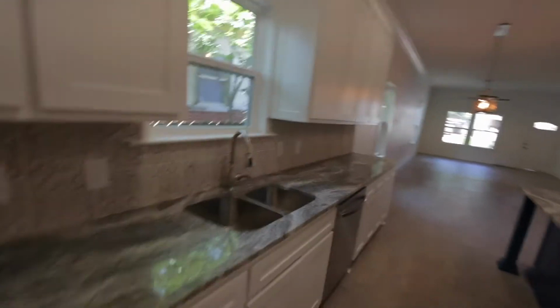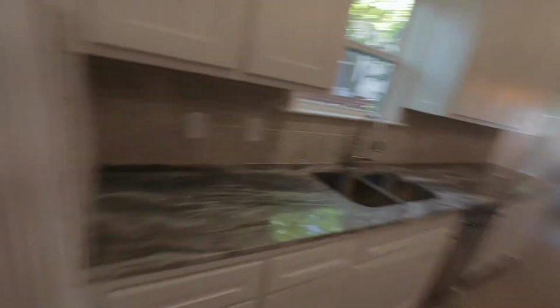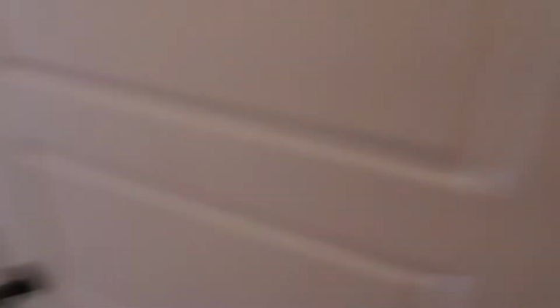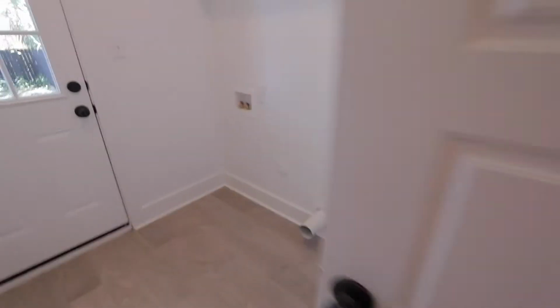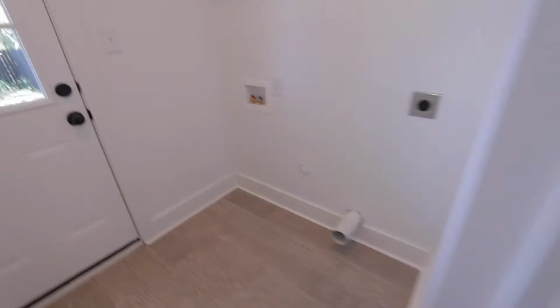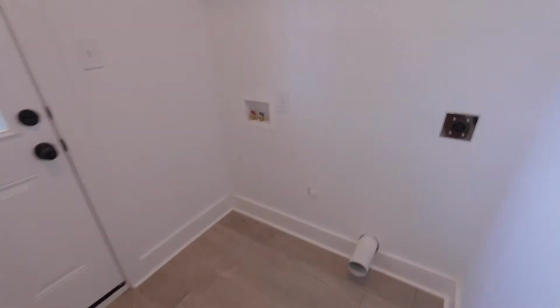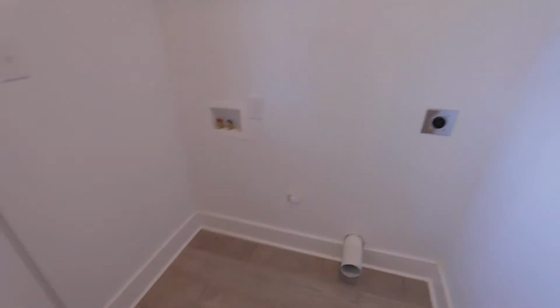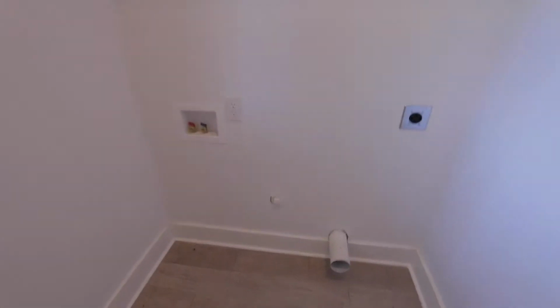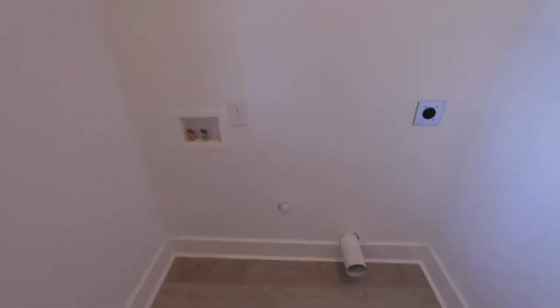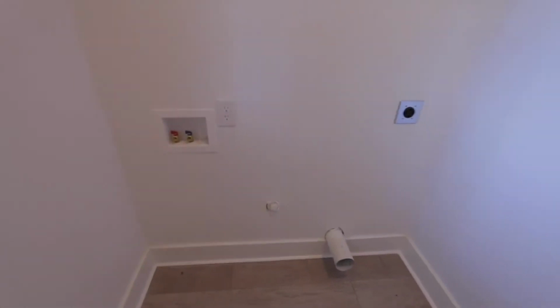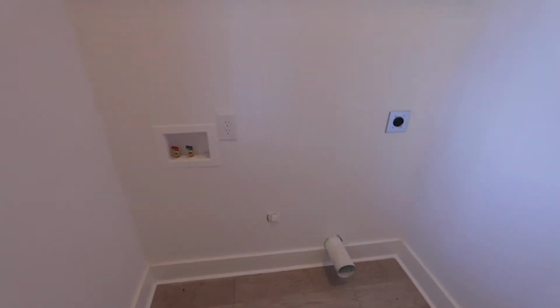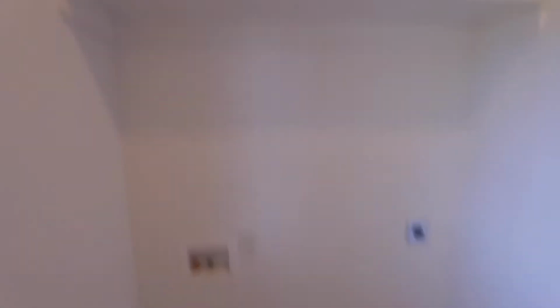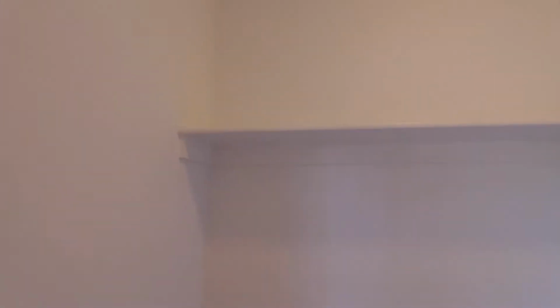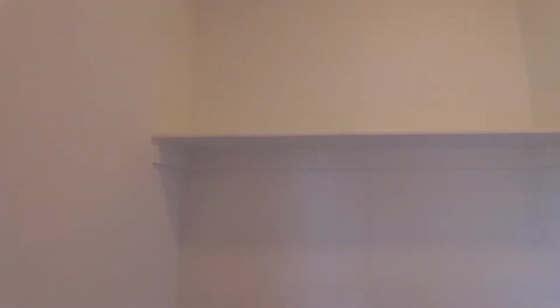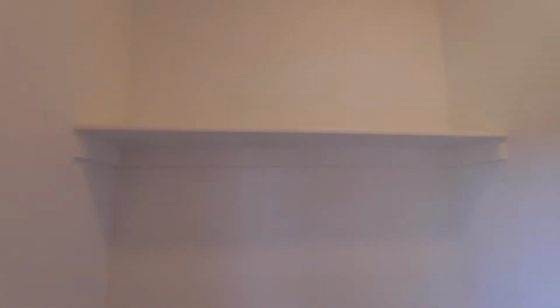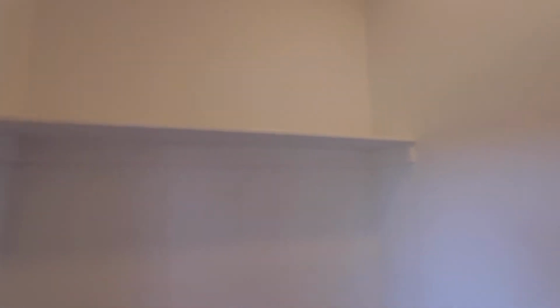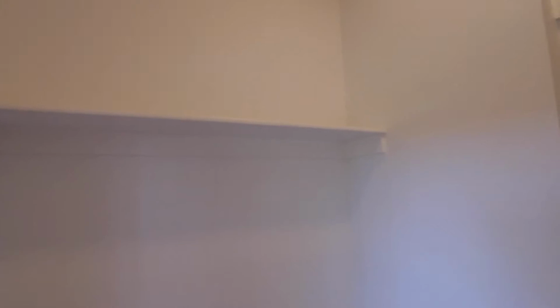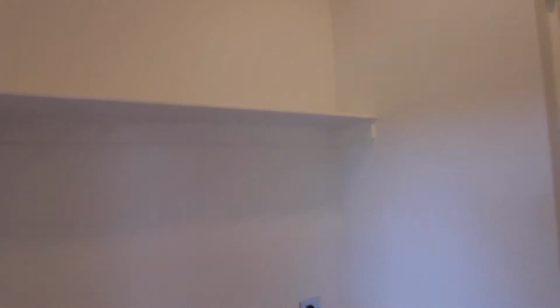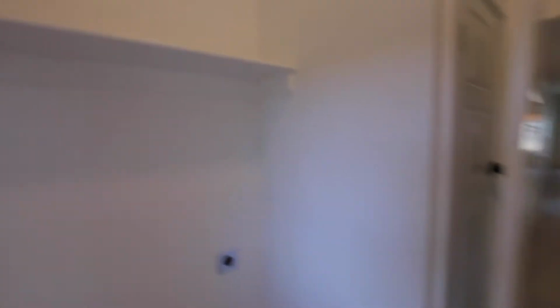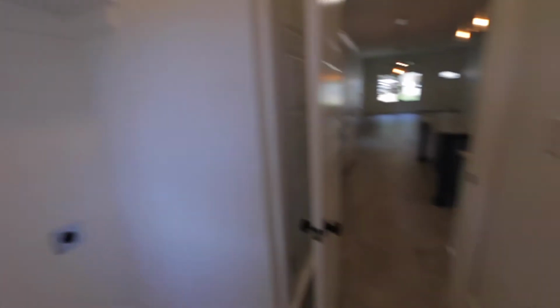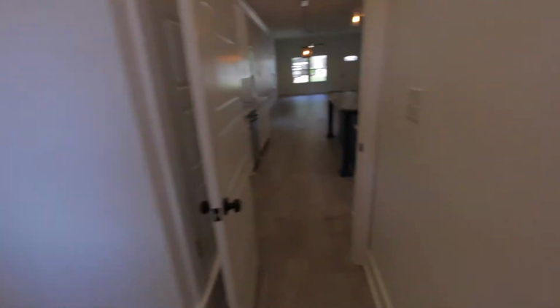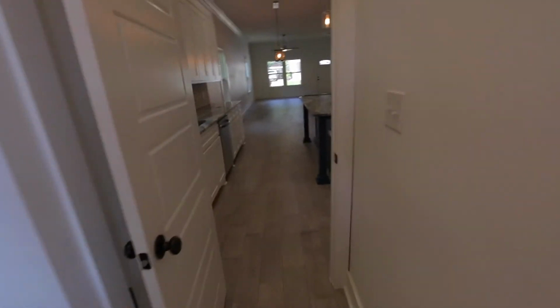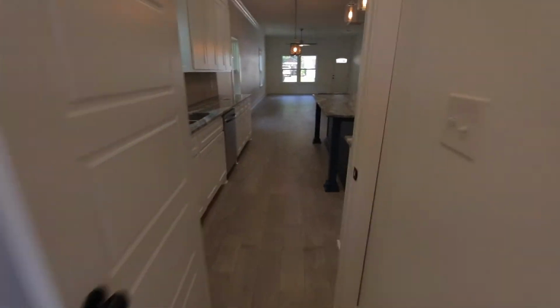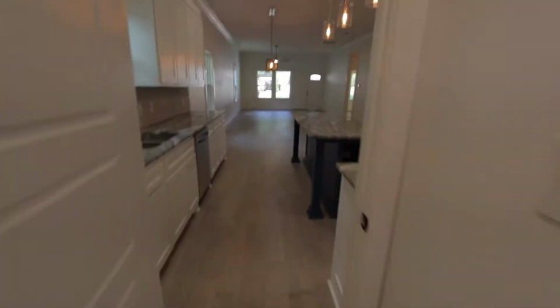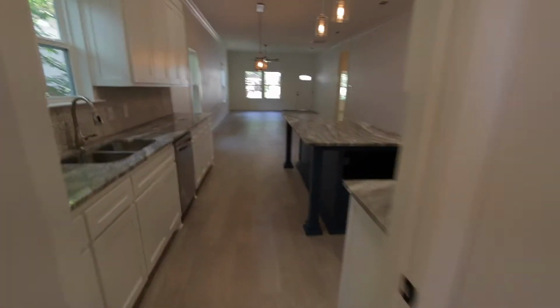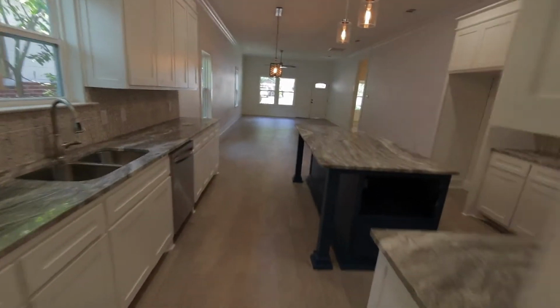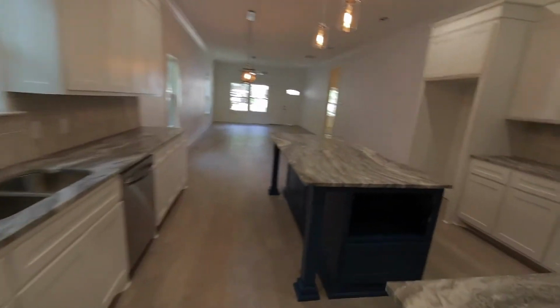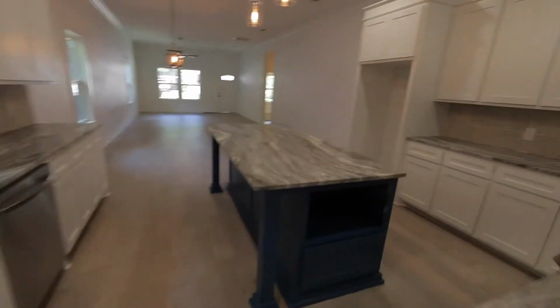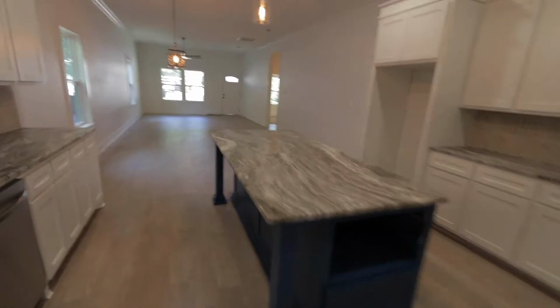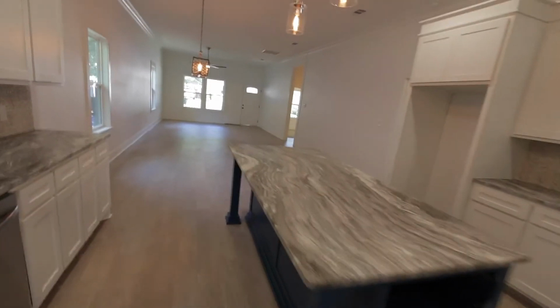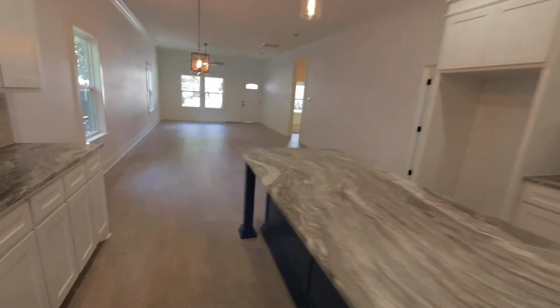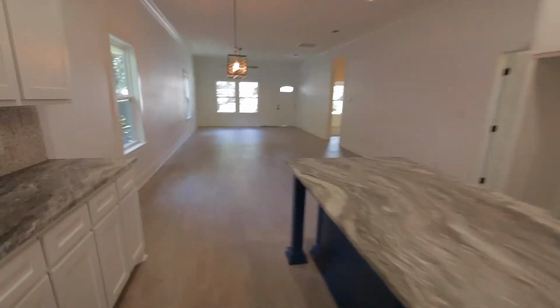In here, we've got our washer dryer hookups — electric dryer. You do have a little bit of storage above. Got hard surface flooring throughout, except for the bedrooms. Bedrooms do have carpeting.